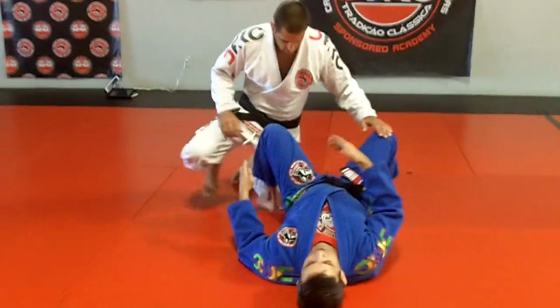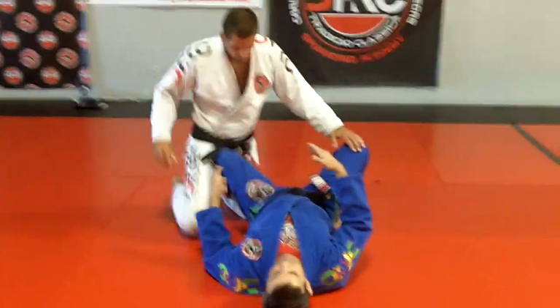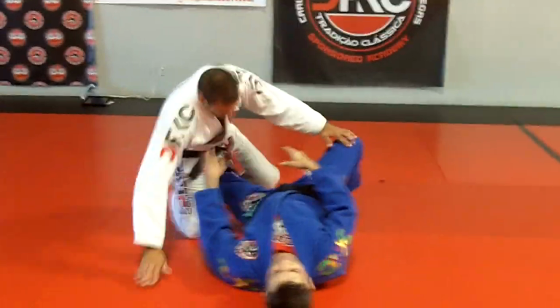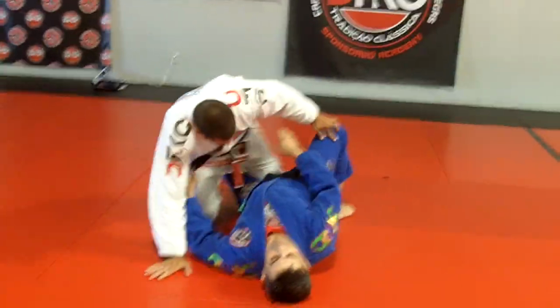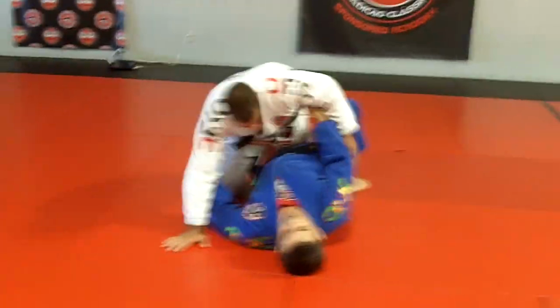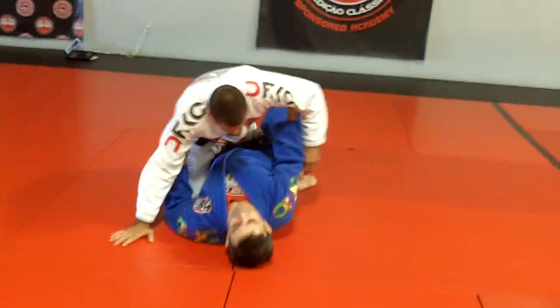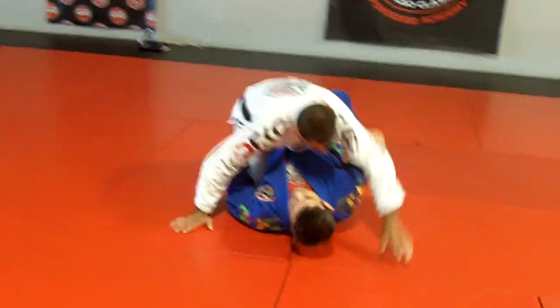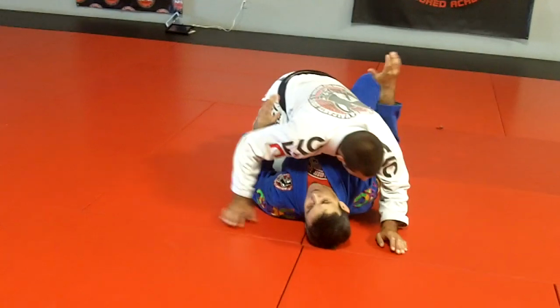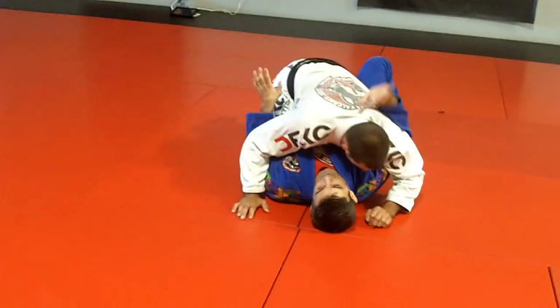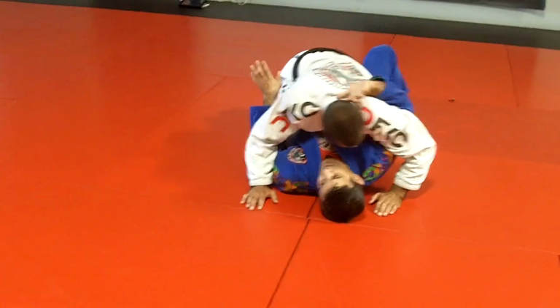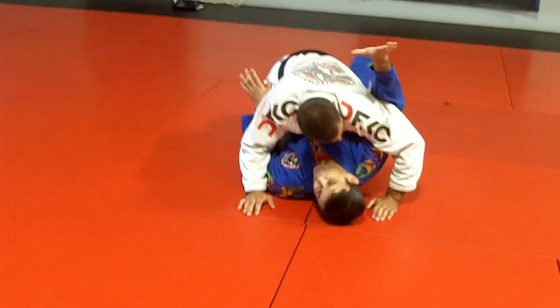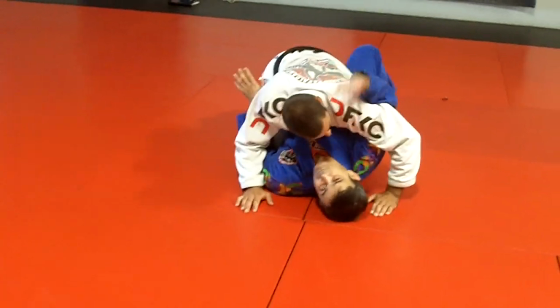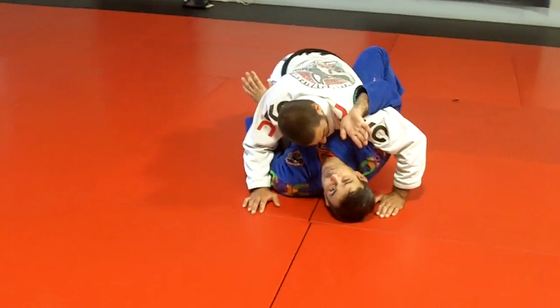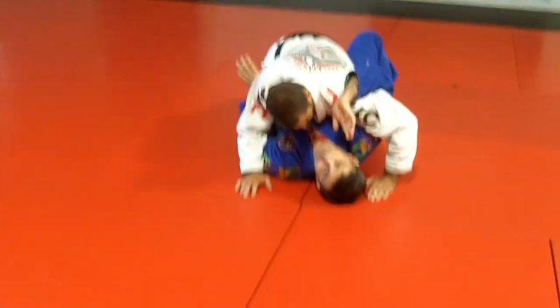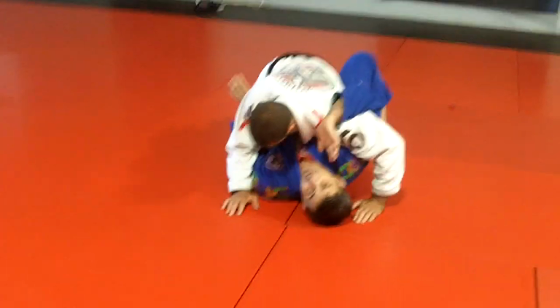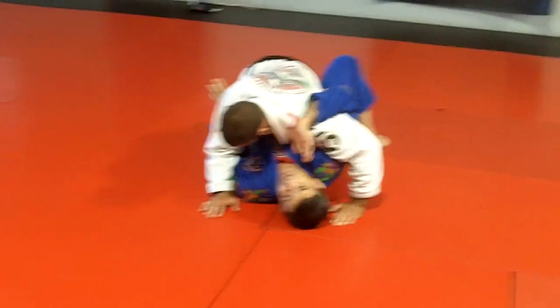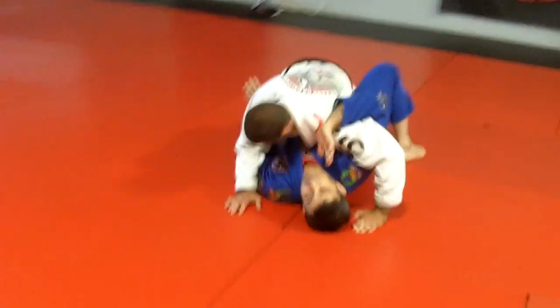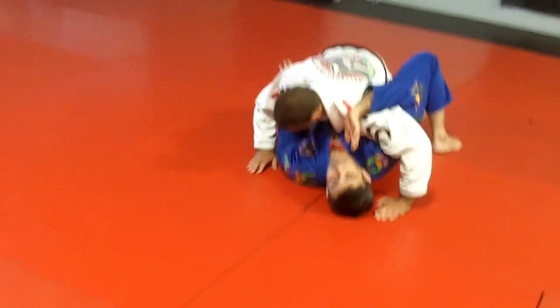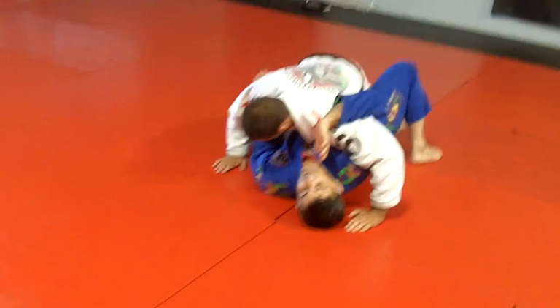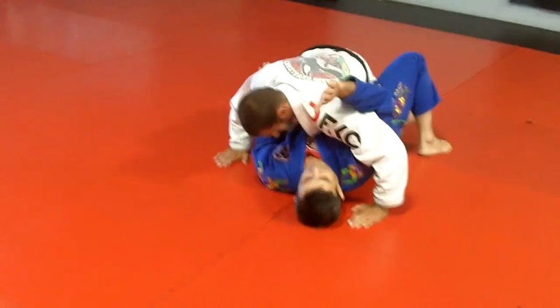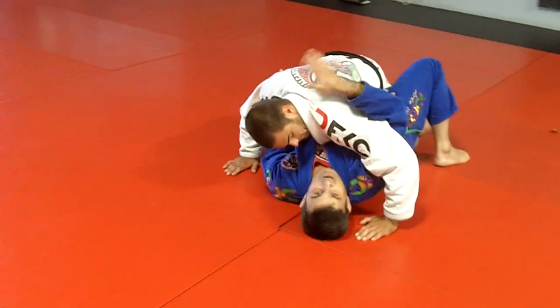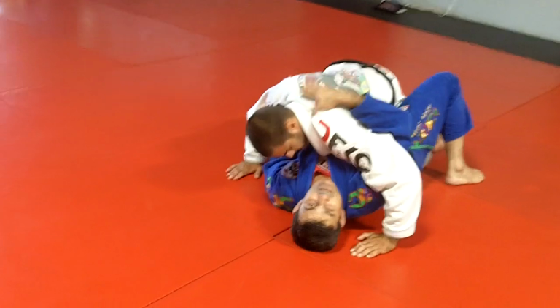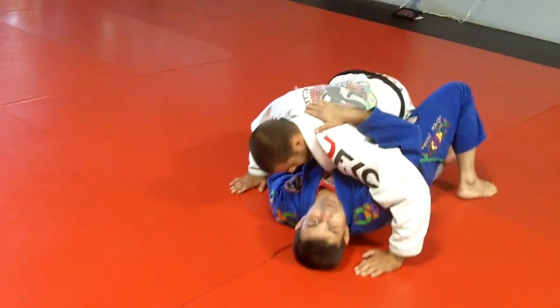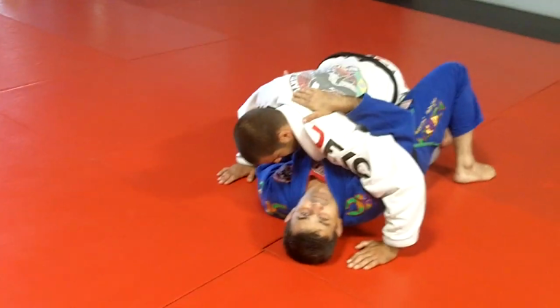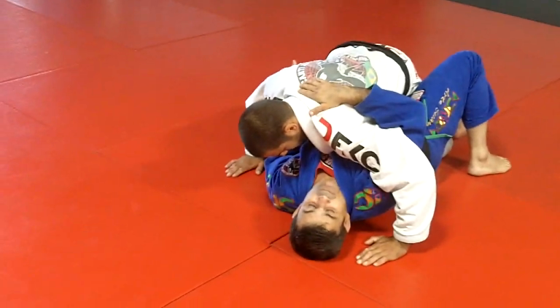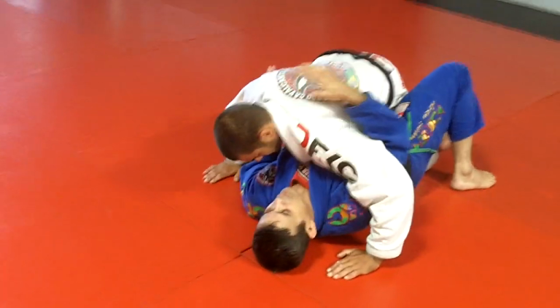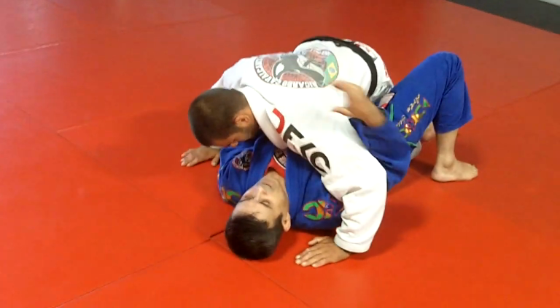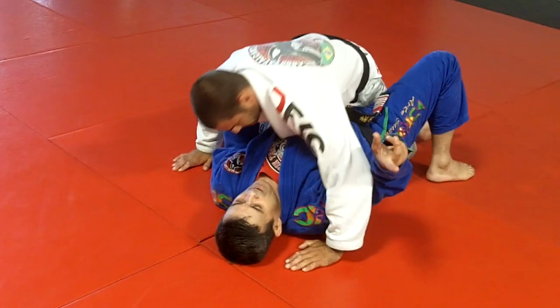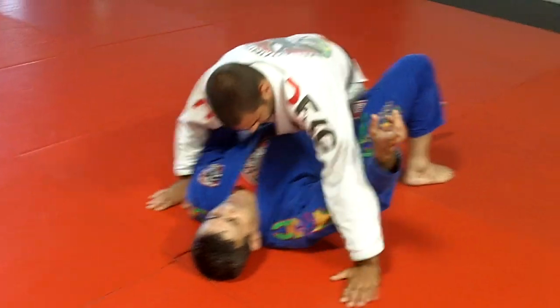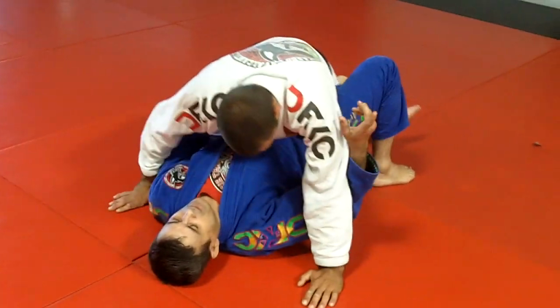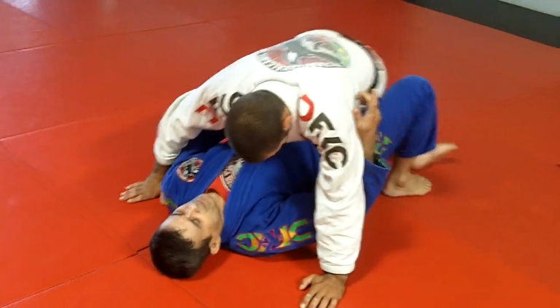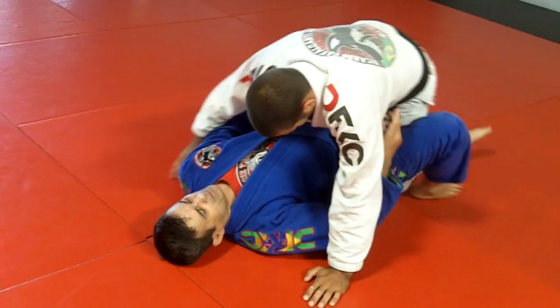My half guard here. Always I look for control — this arm and his arm pitch. Just do it to the side; it's going to be better for the guys who may sit here.